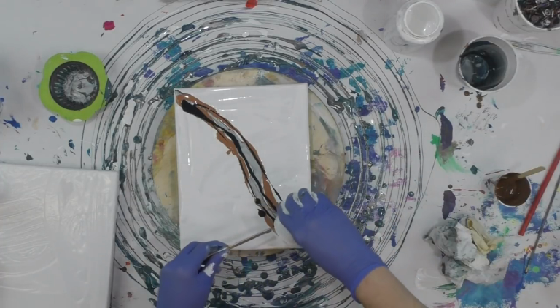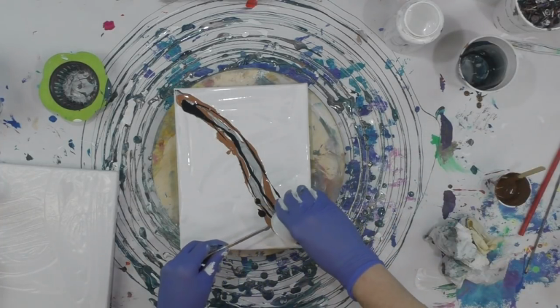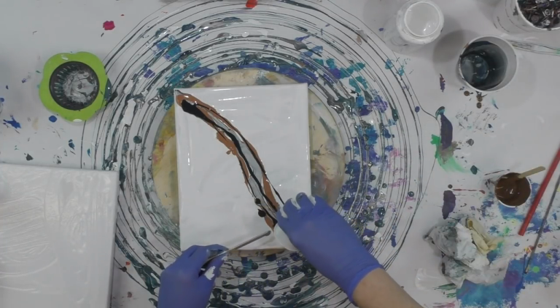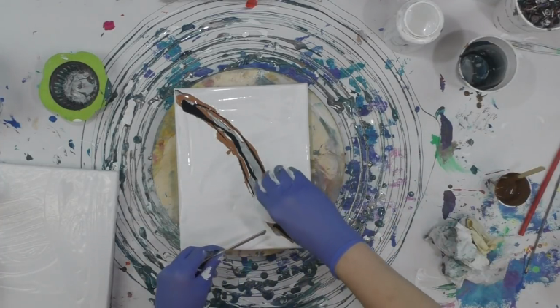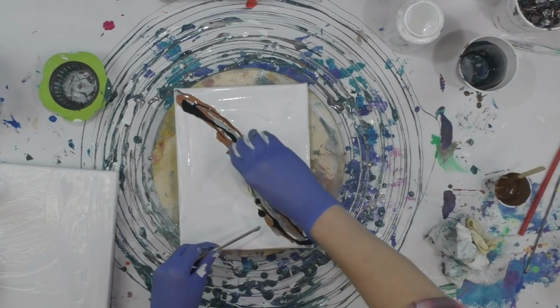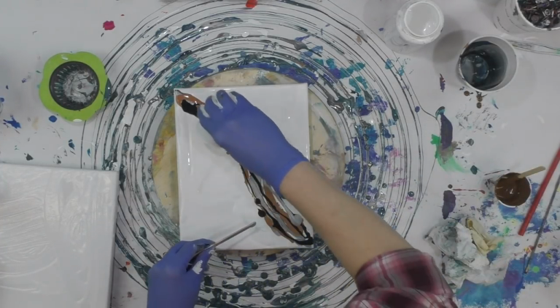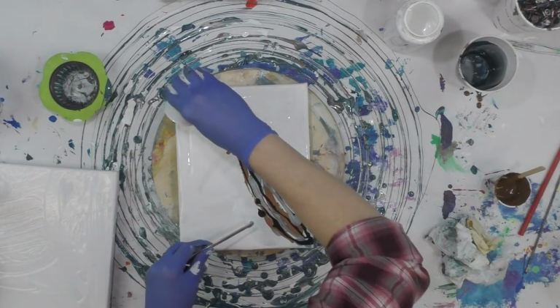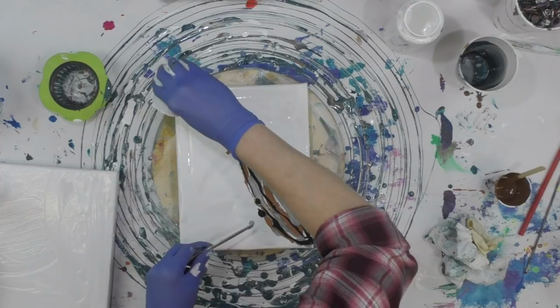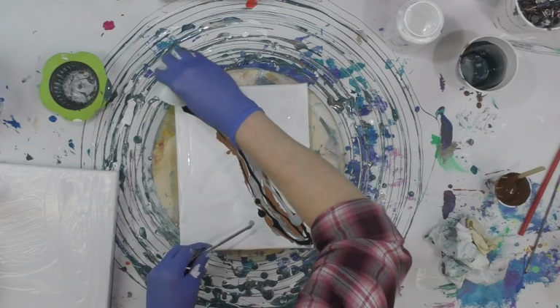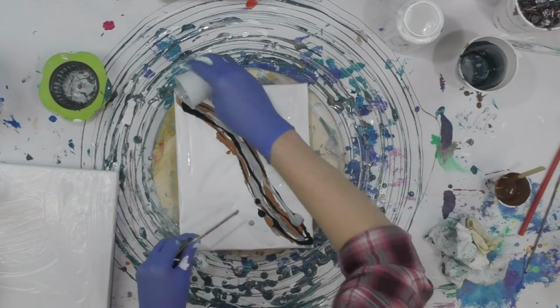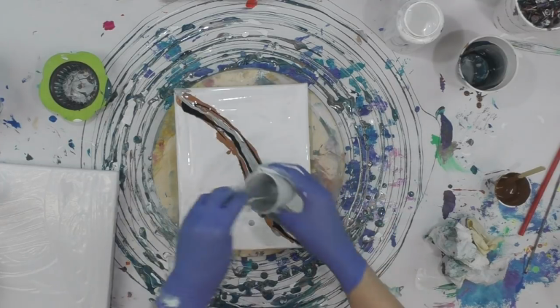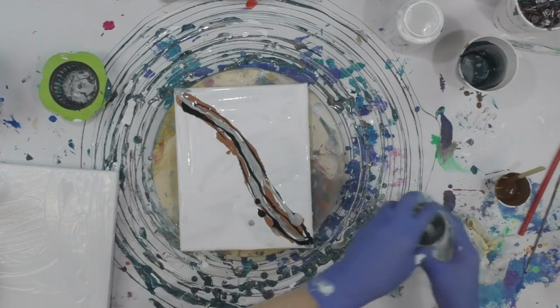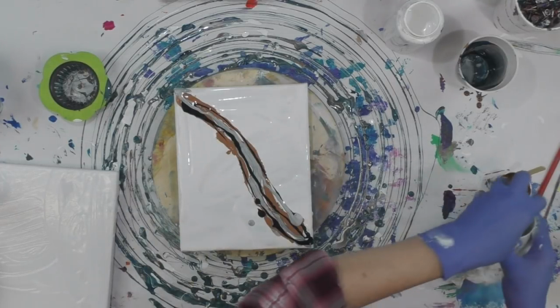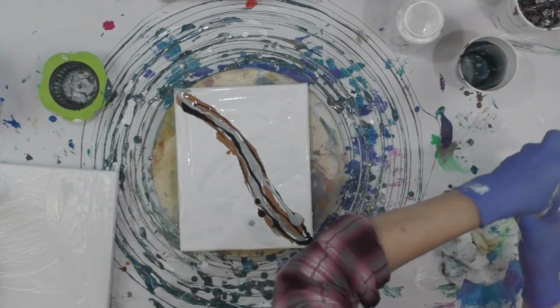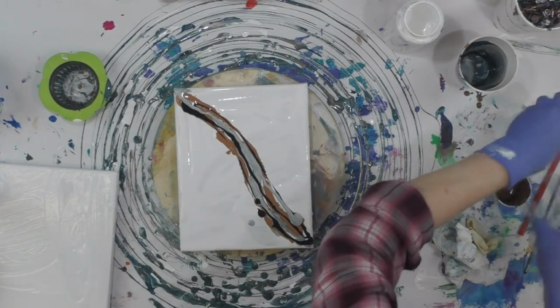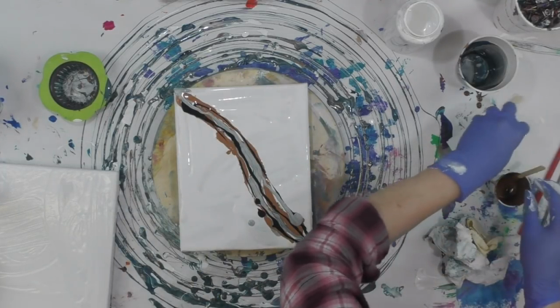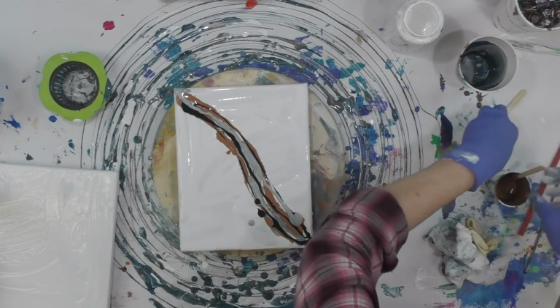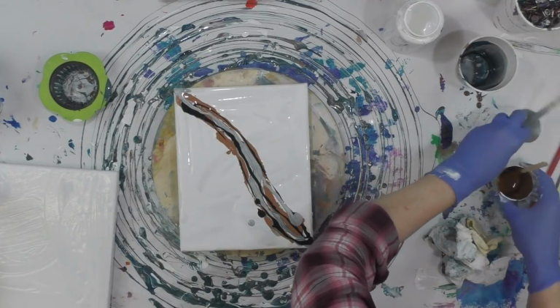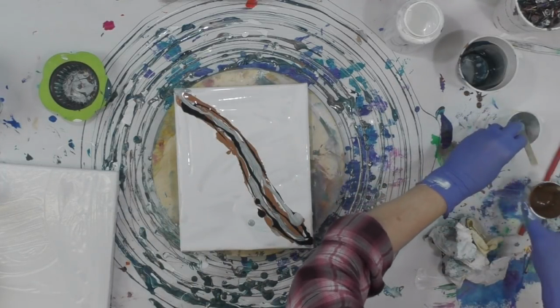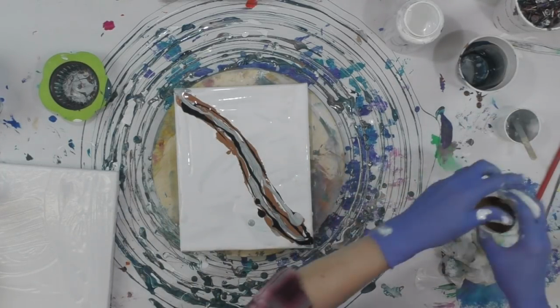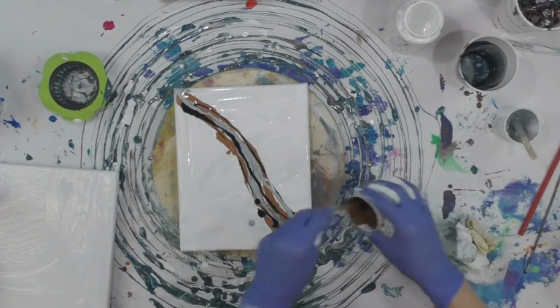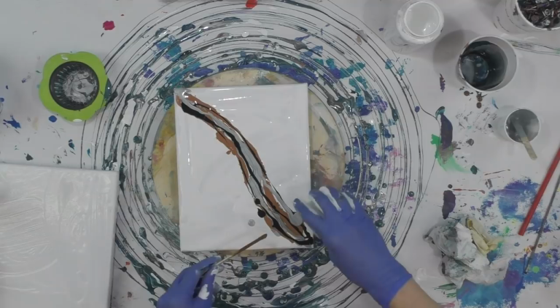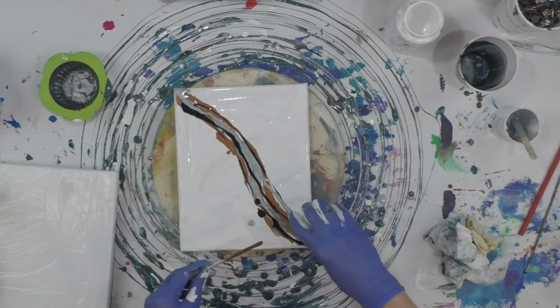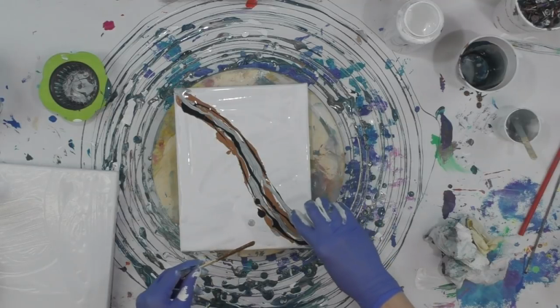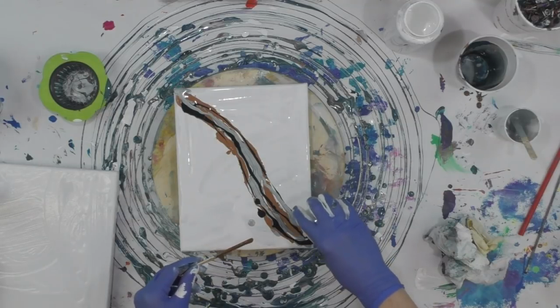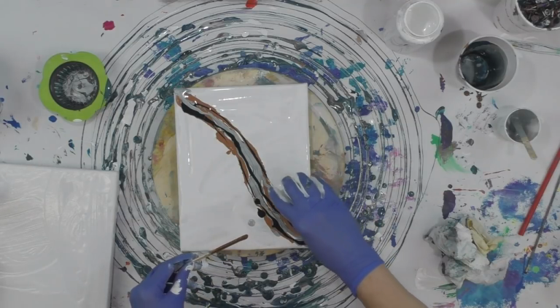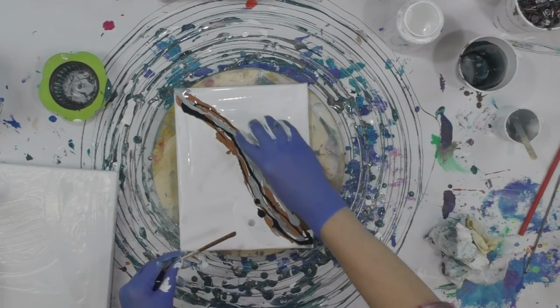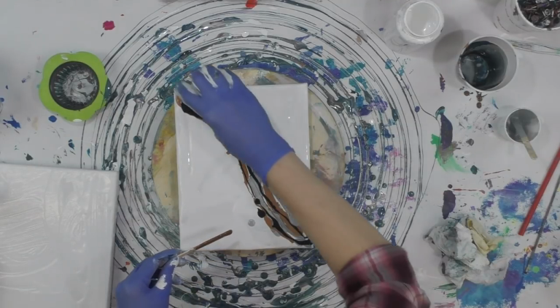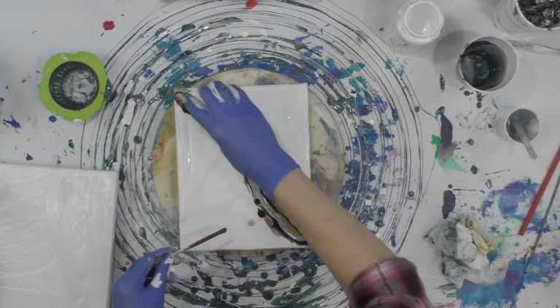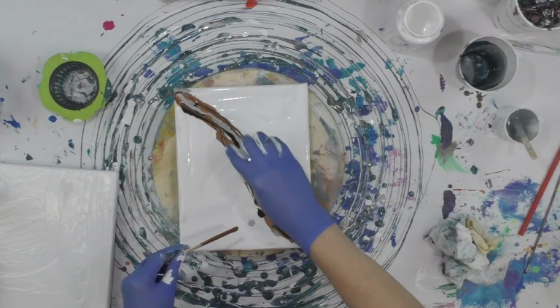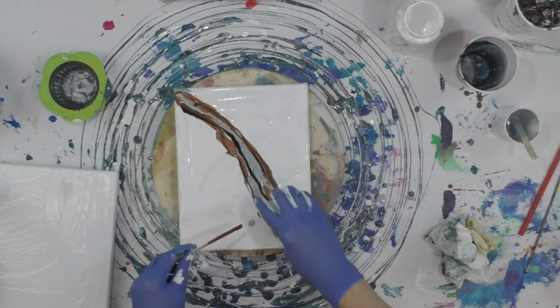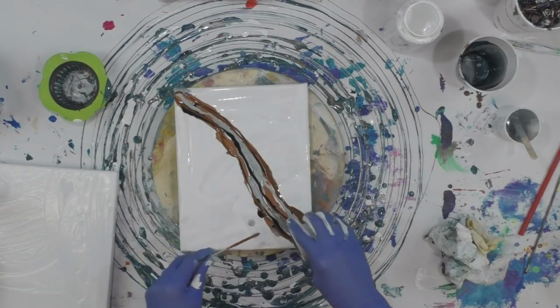I'm just finishing up some cups of paint. This is one of the techniques that I've really enjoyed doing — just doing a smash.